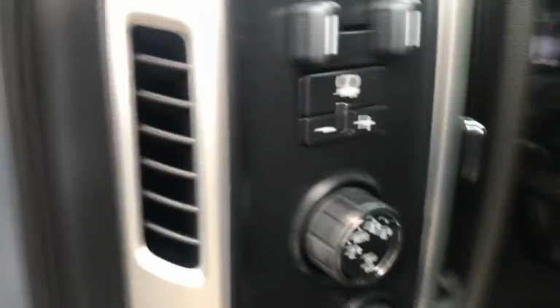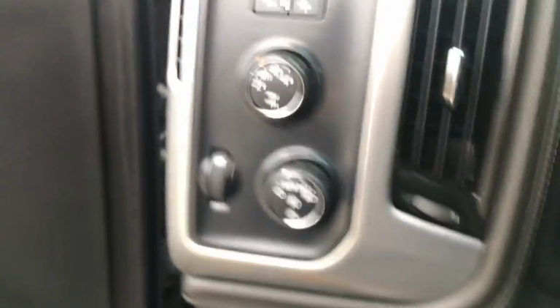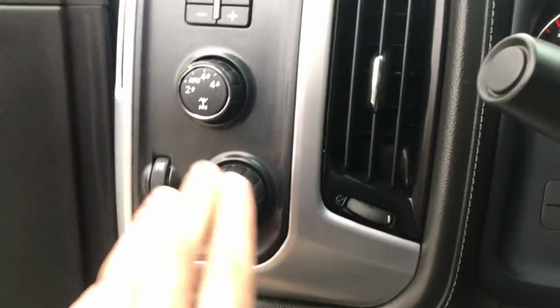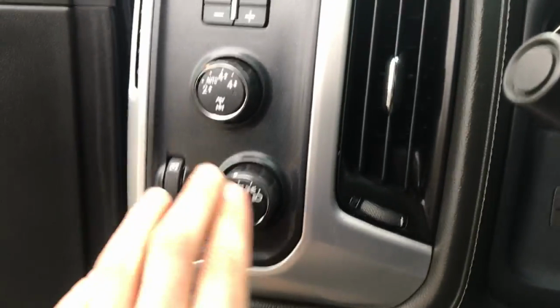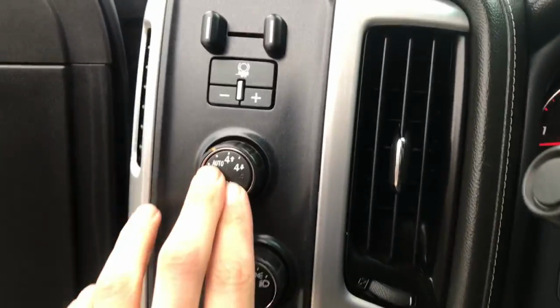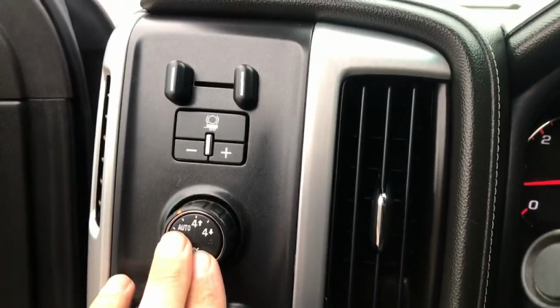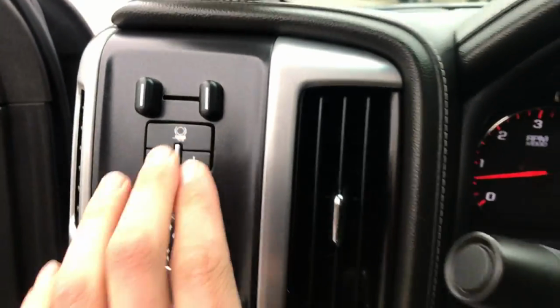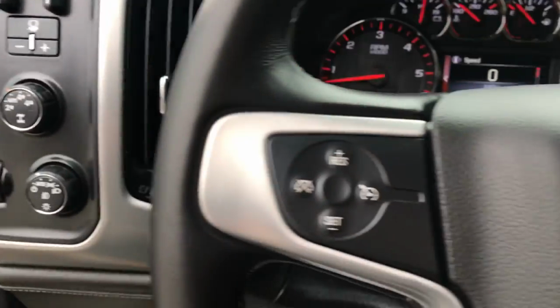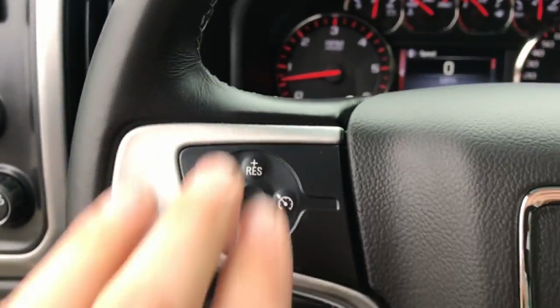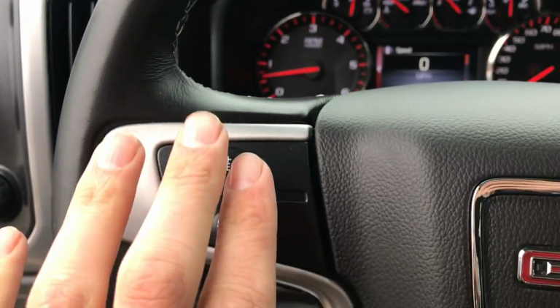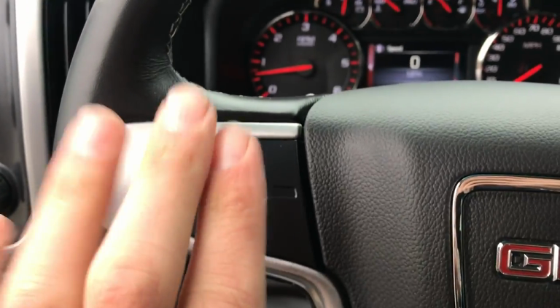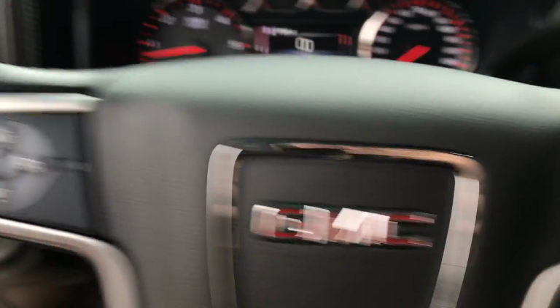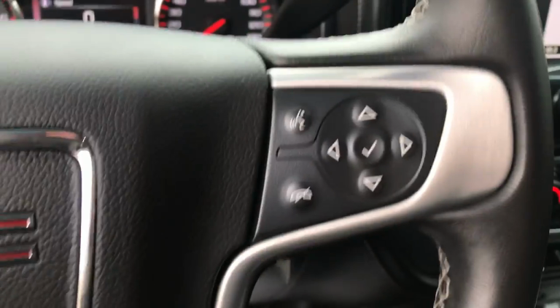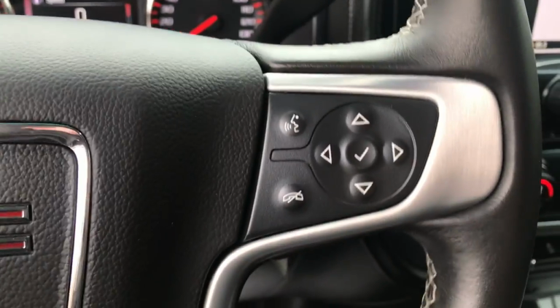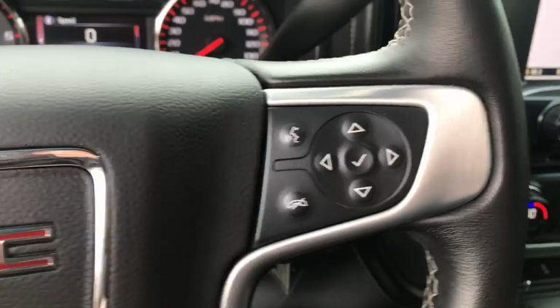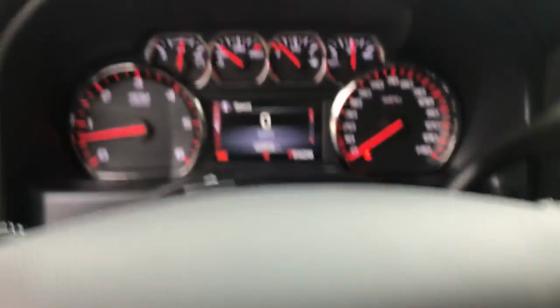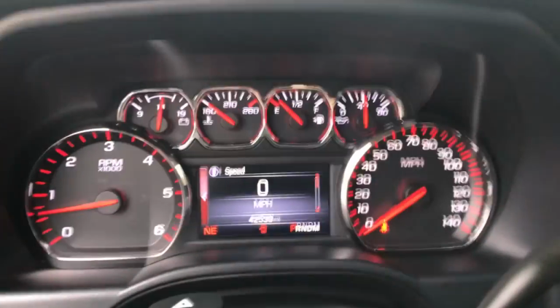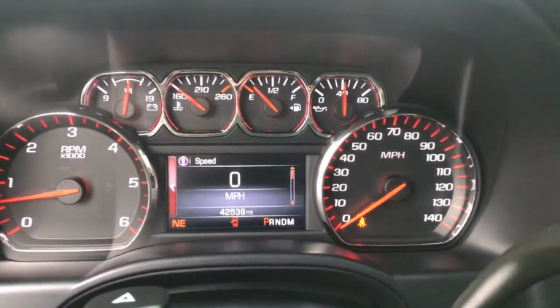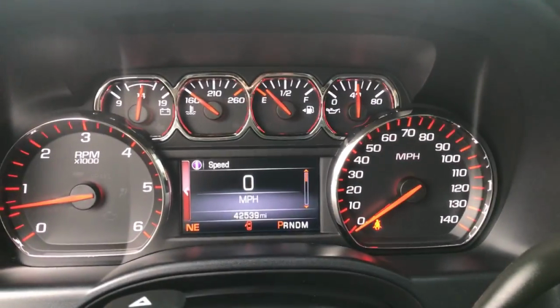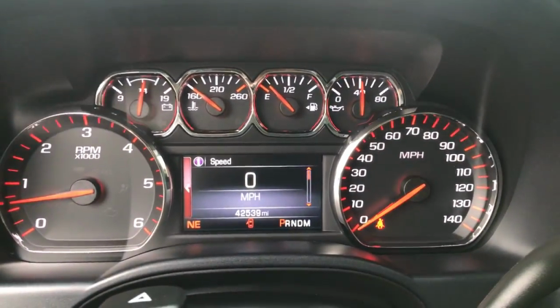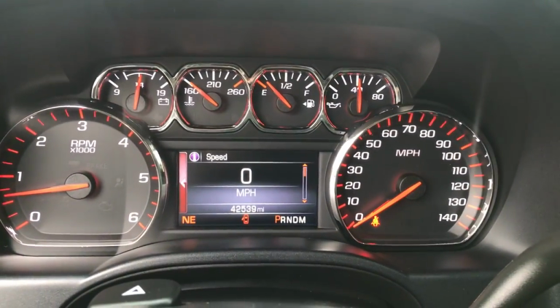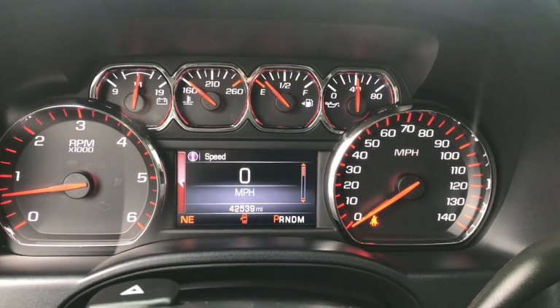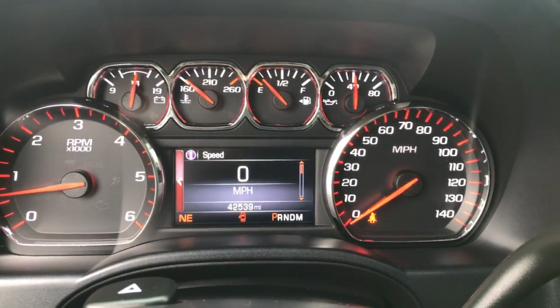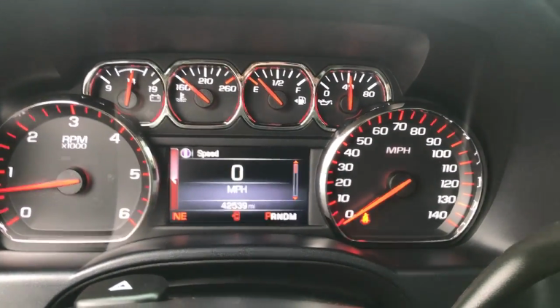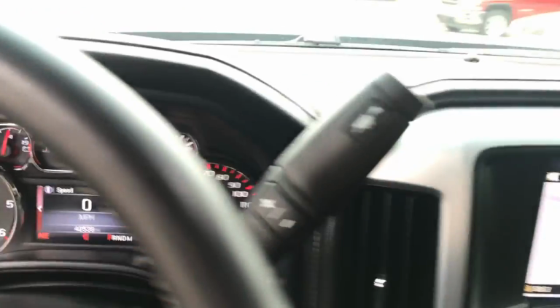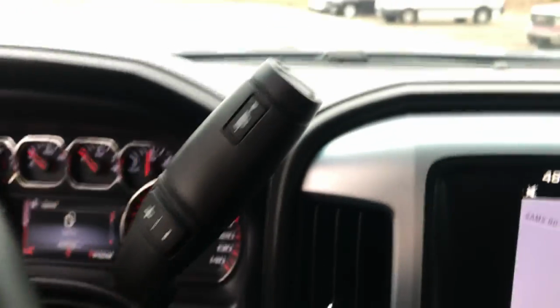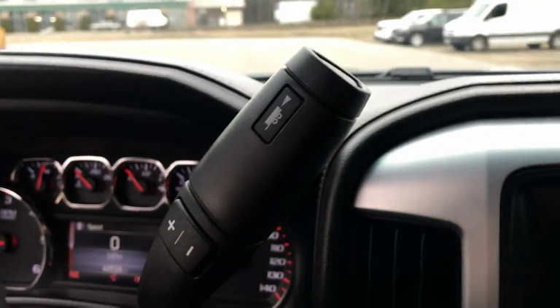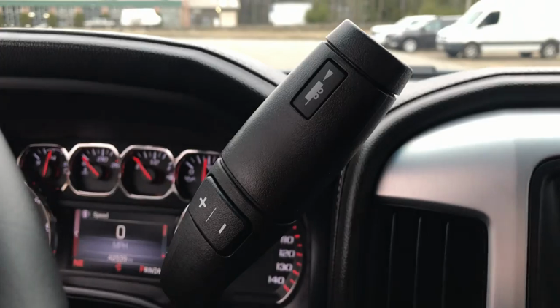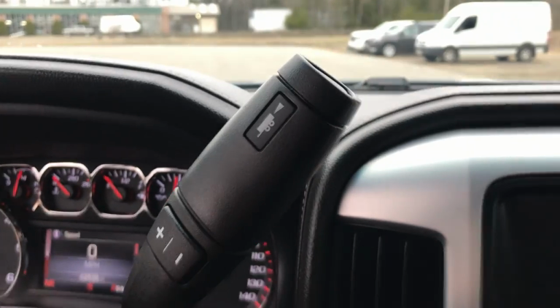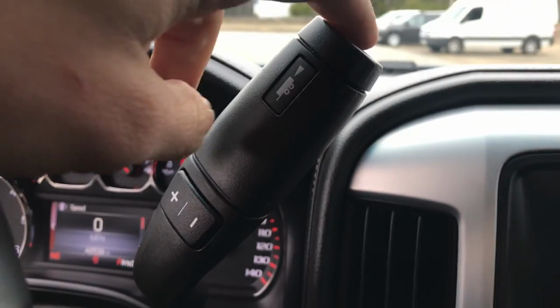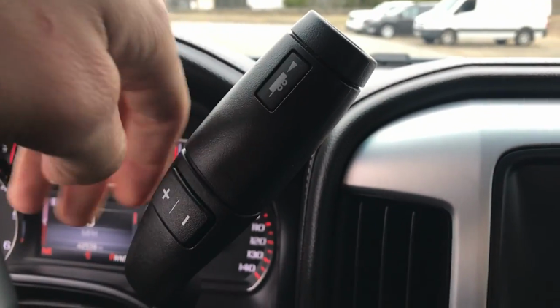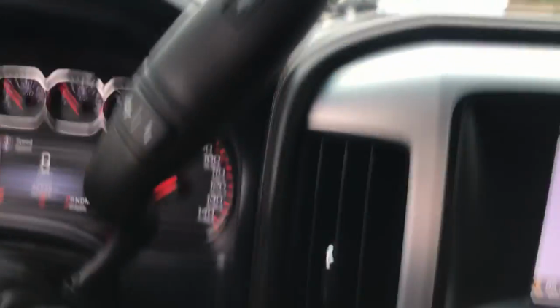Step on inside — you've got your lighting controls, your on-the-fly four-wheel drive, and your trailer brake controller. On the wheel you've got your cruise and audio functions as well. The gauge shows 42,539 miles on this truck. You've got your column shifter with tow haul mode and manual mode.